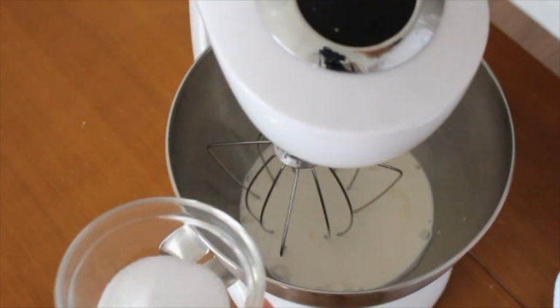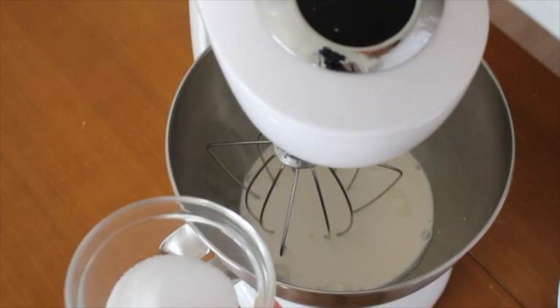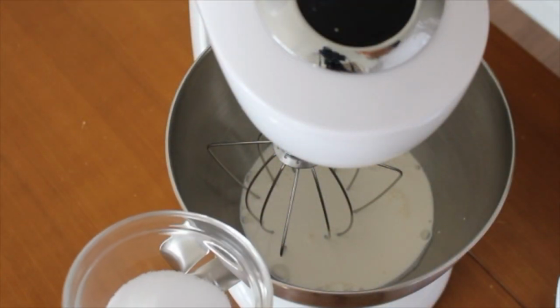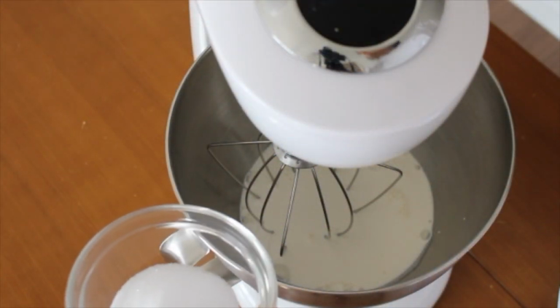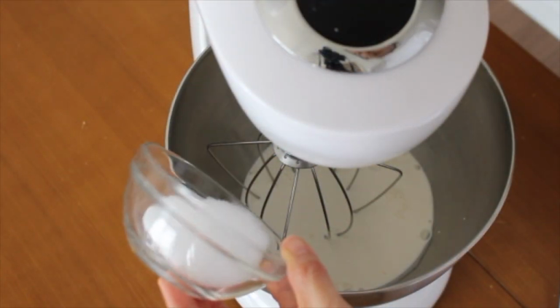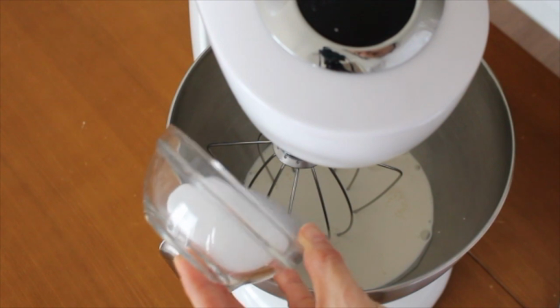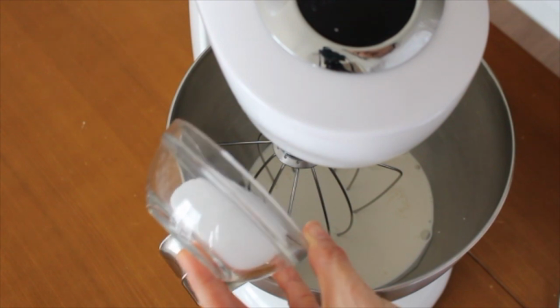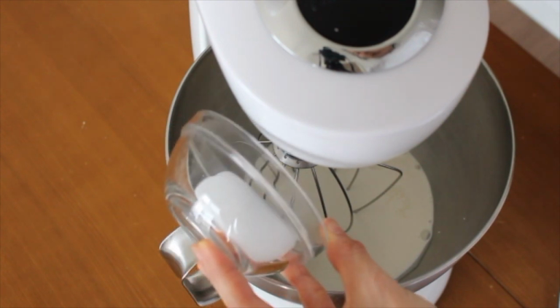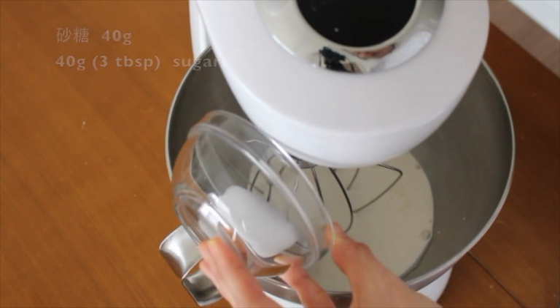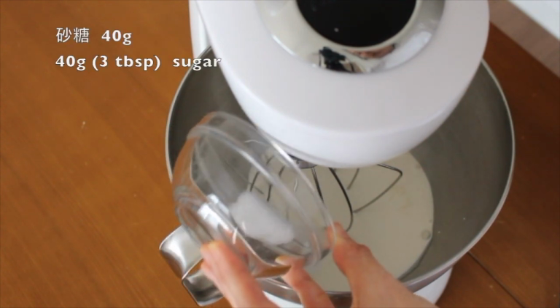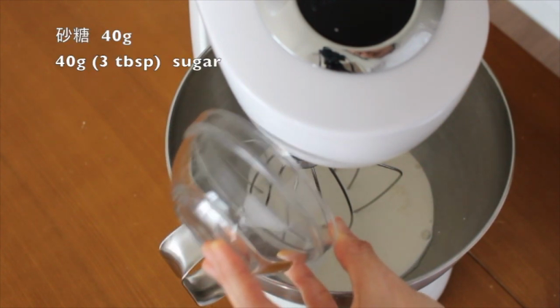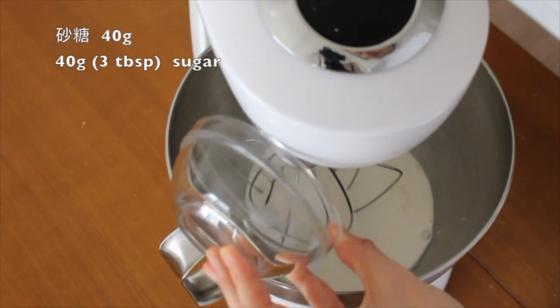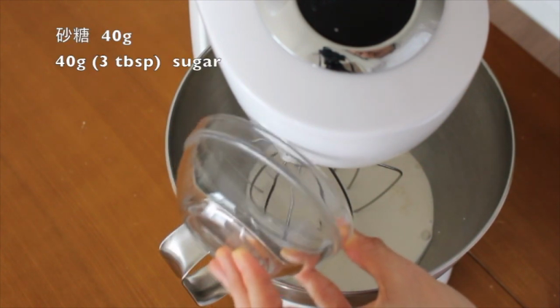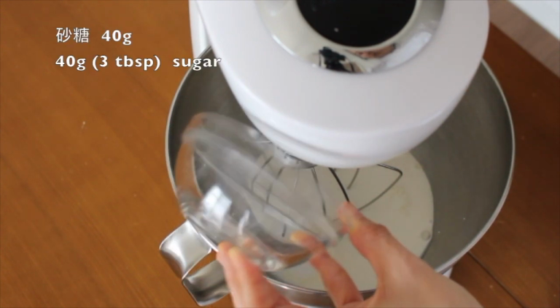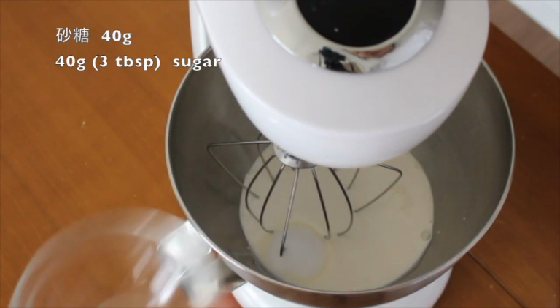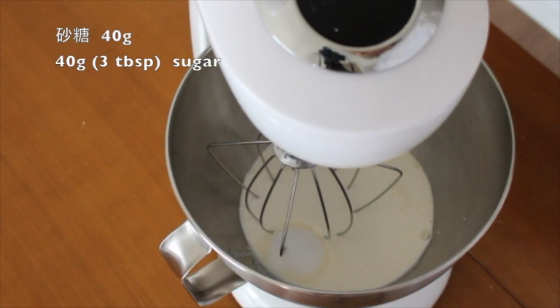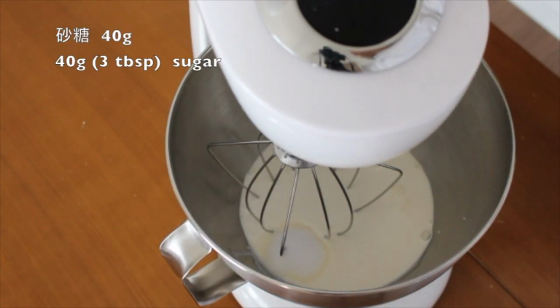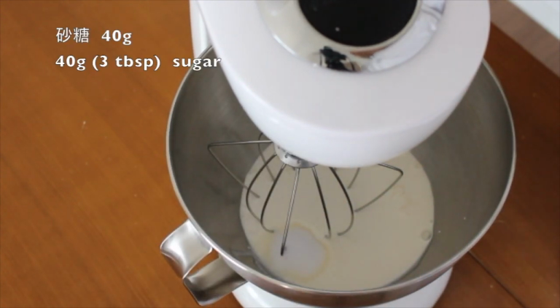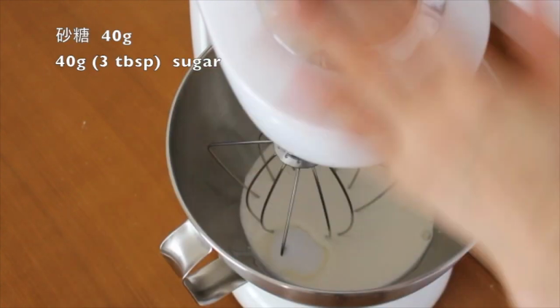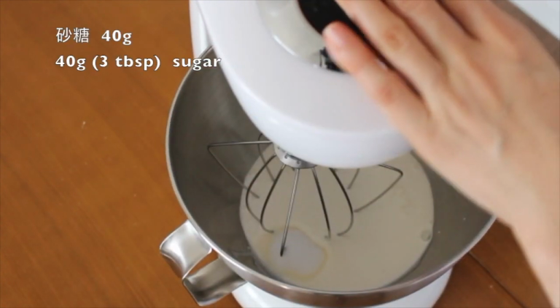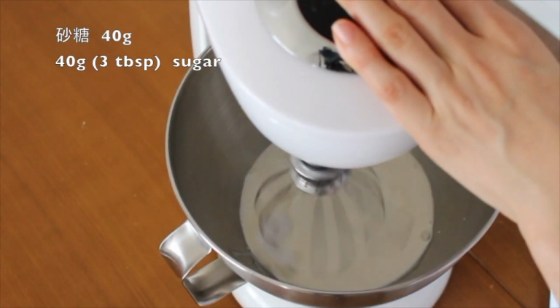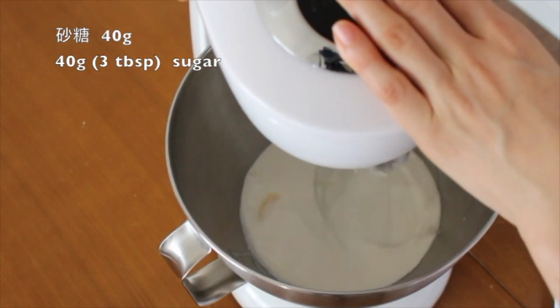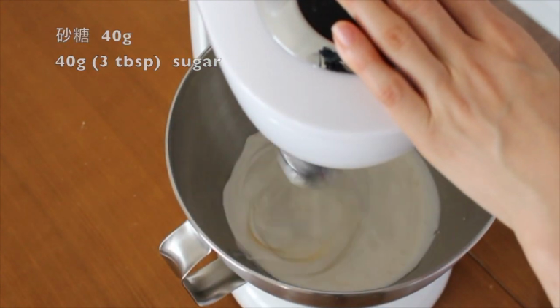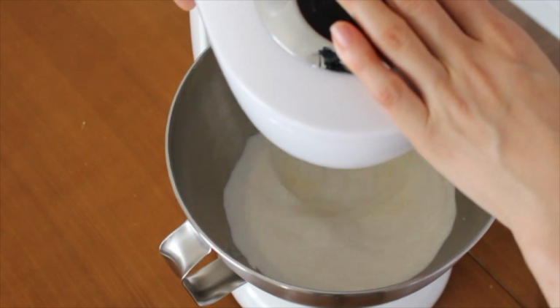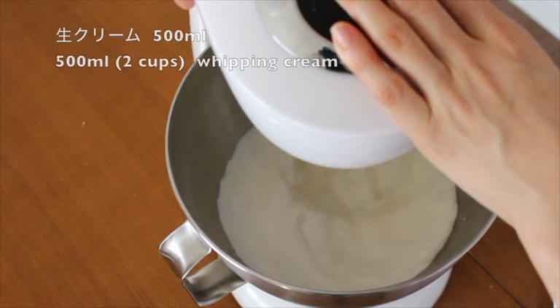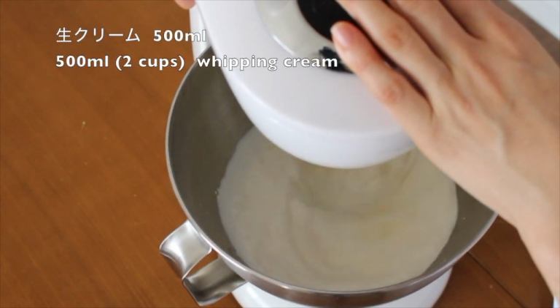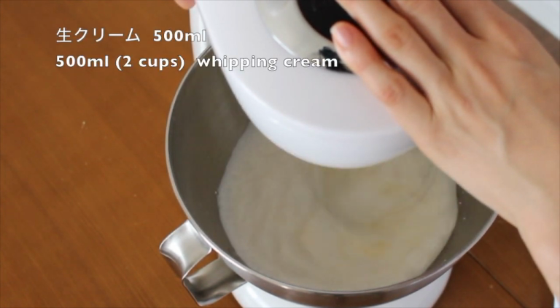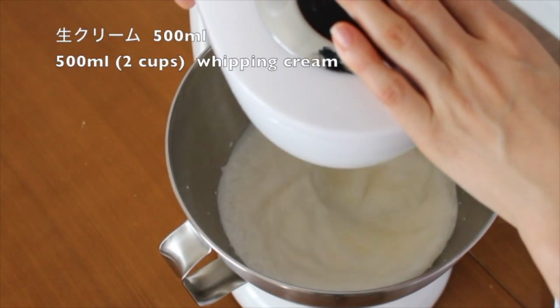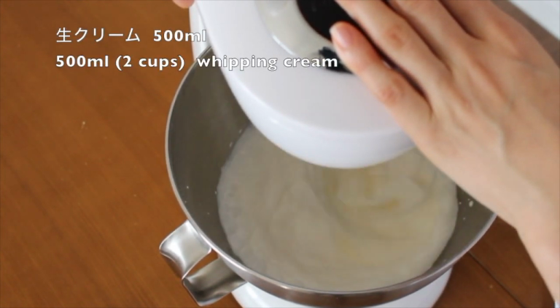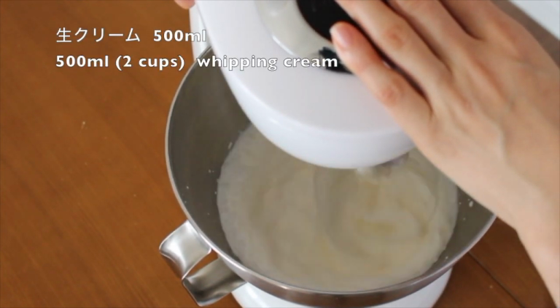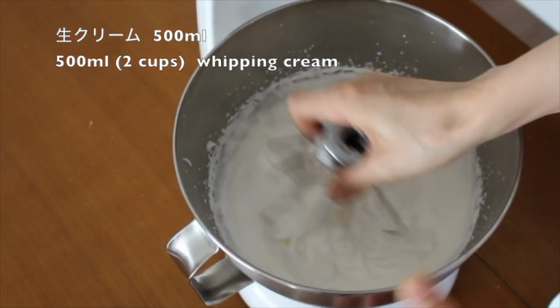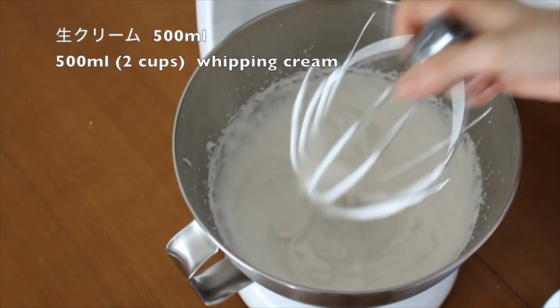Meanwhile, let's prepare the cream. Add 40 grams of sugar to 500 ml of whipping cream. Whip it up until medium peaks.